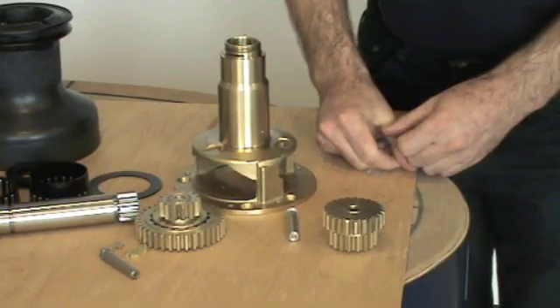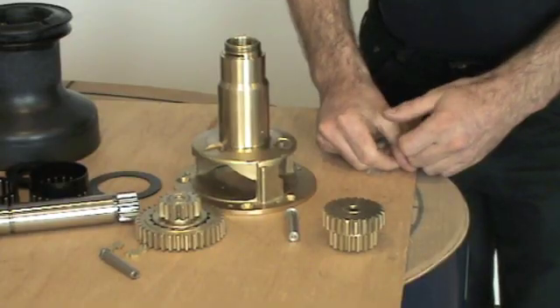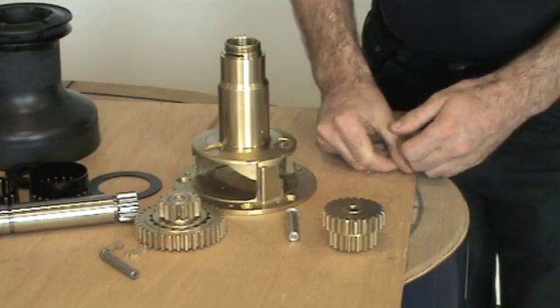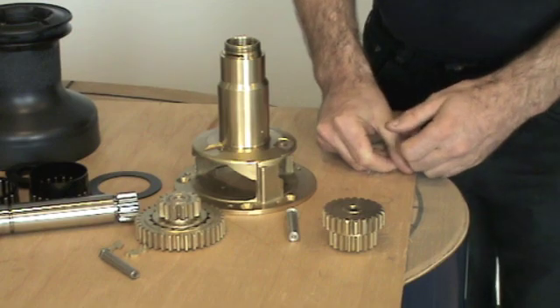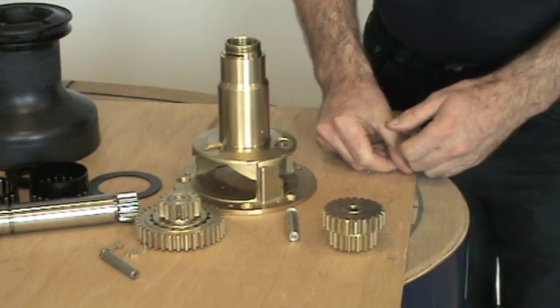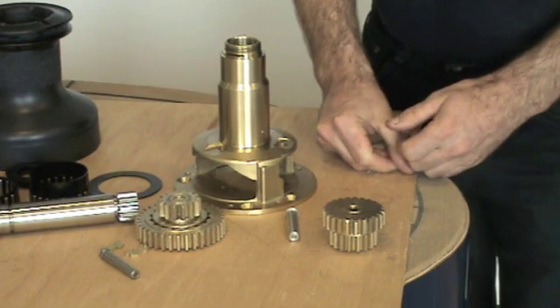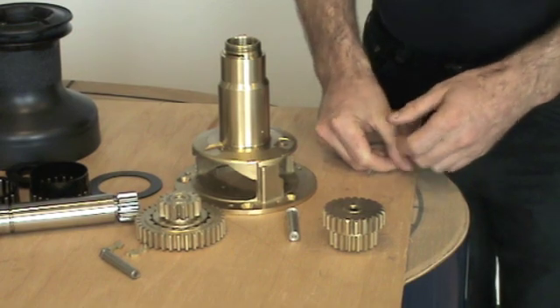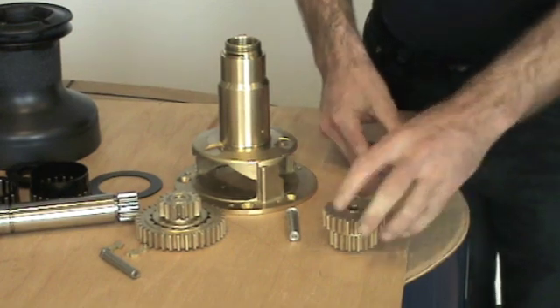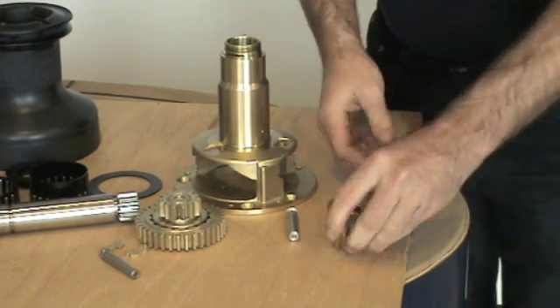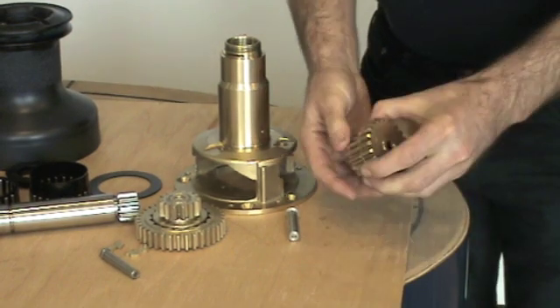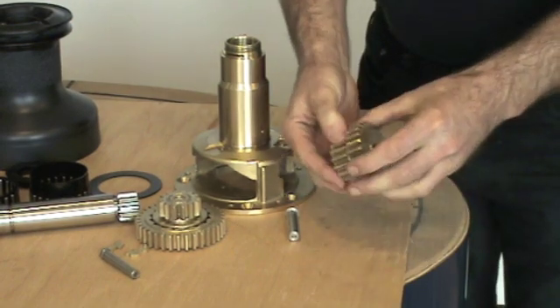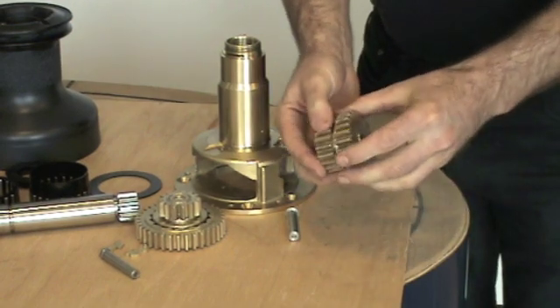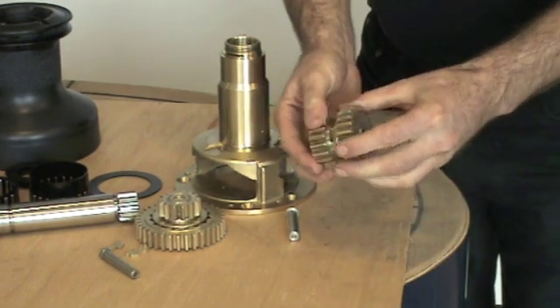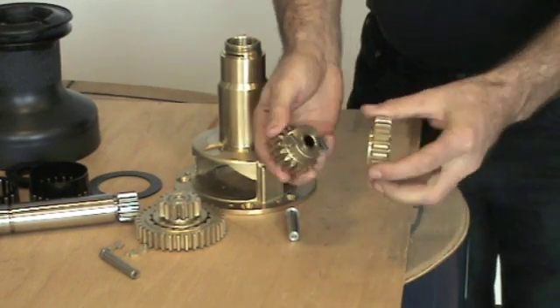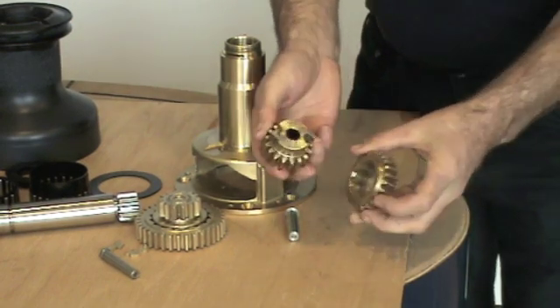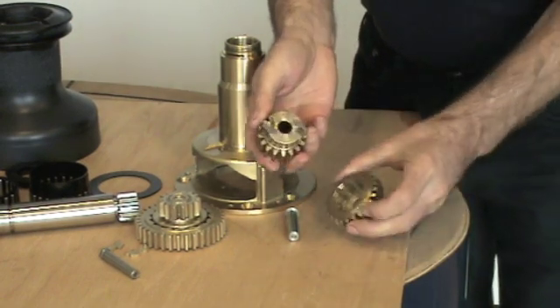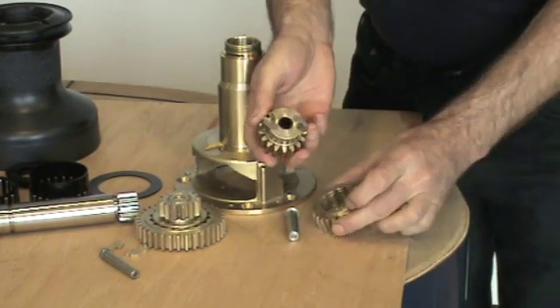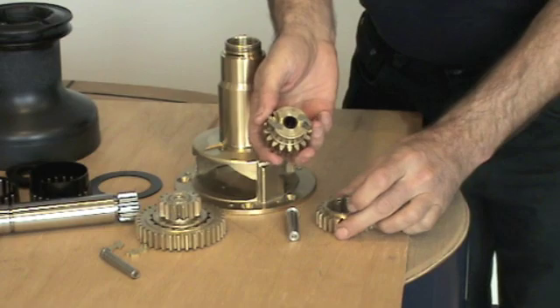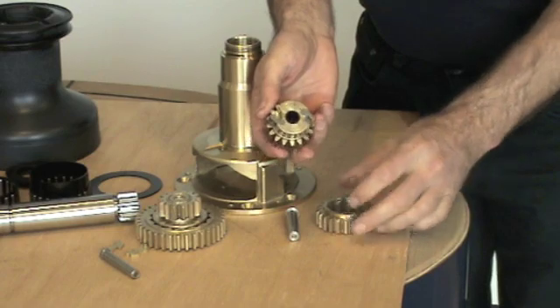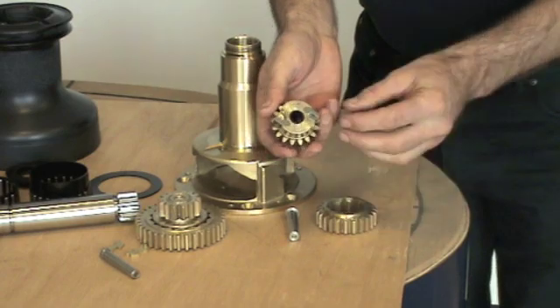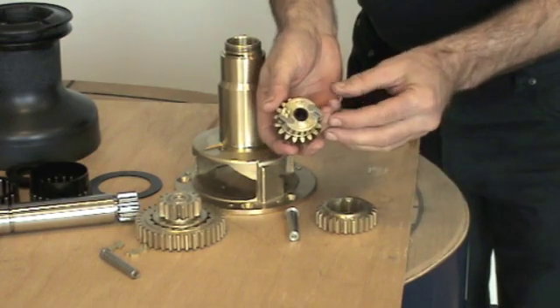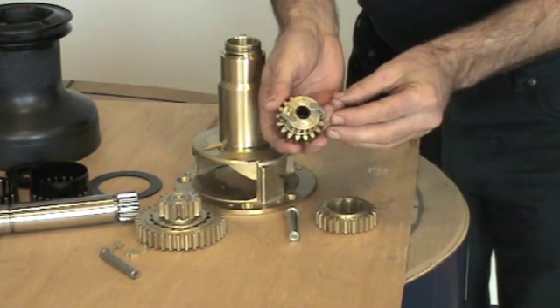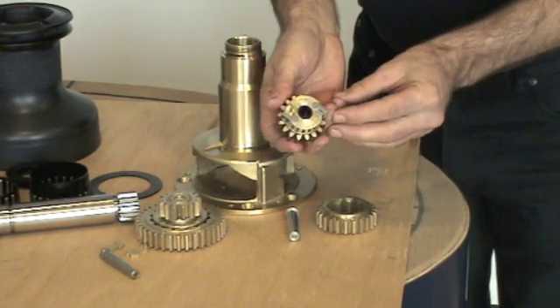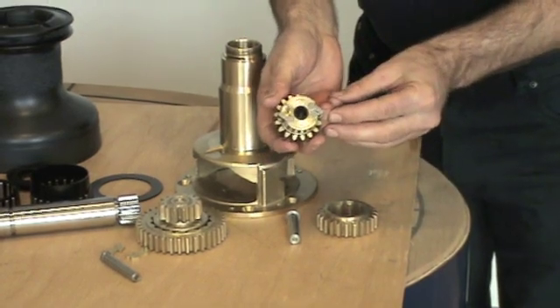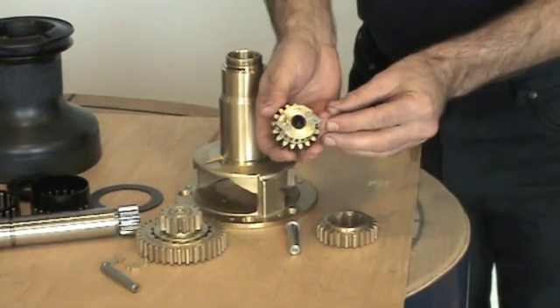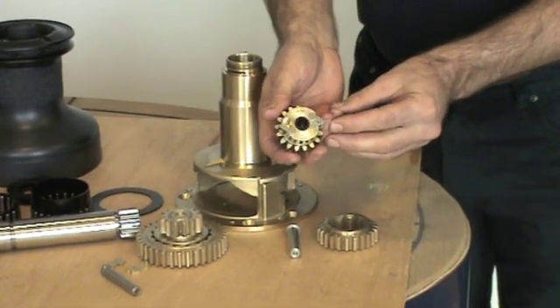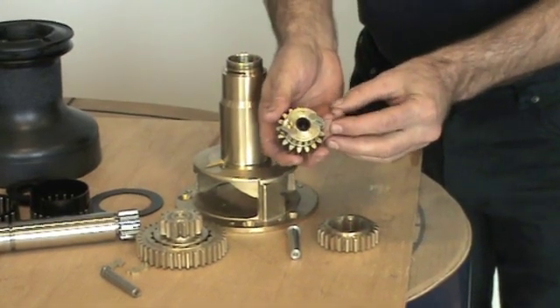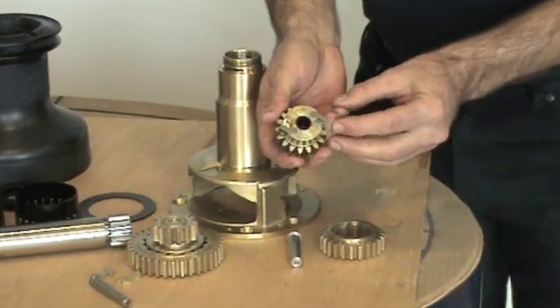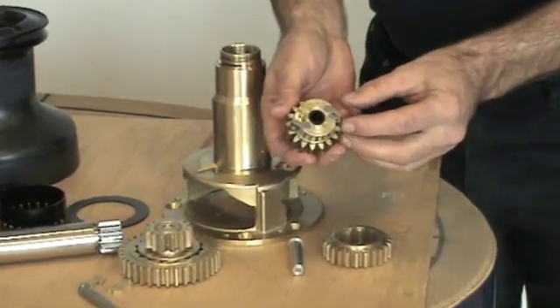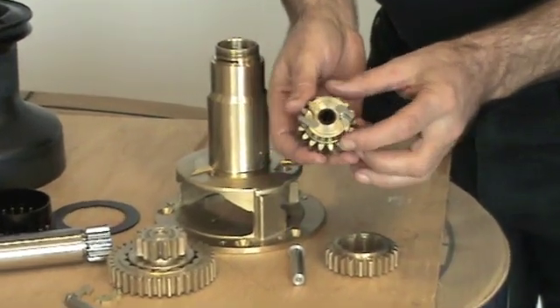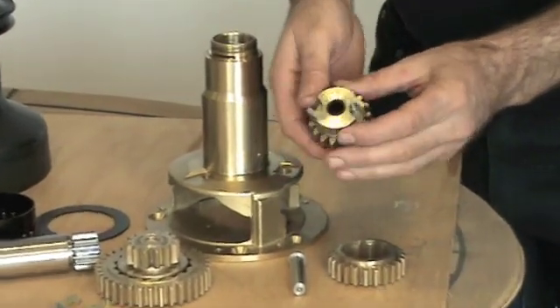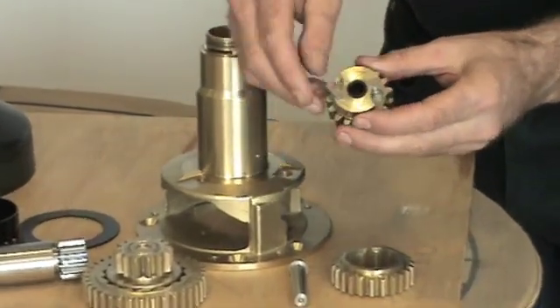I'm now going to strip down each pawl gear set. Each pawl gear set contains two pawls which are held located by springs and these are easily removed.